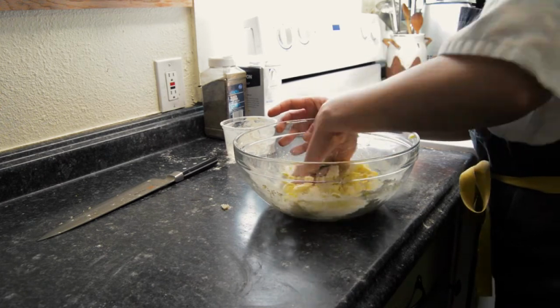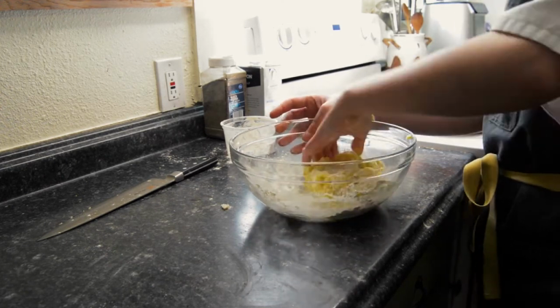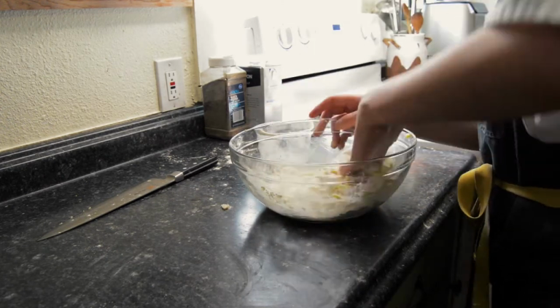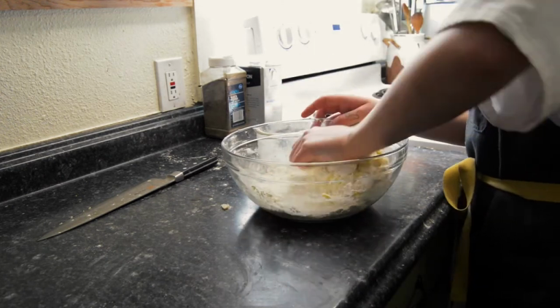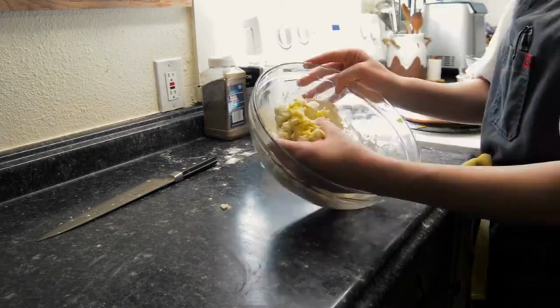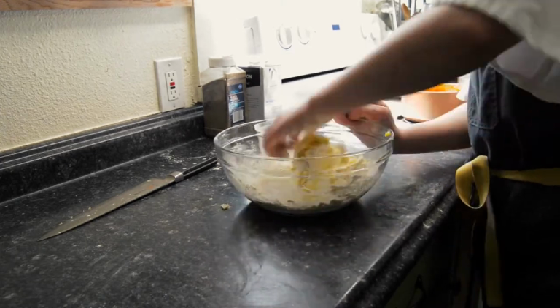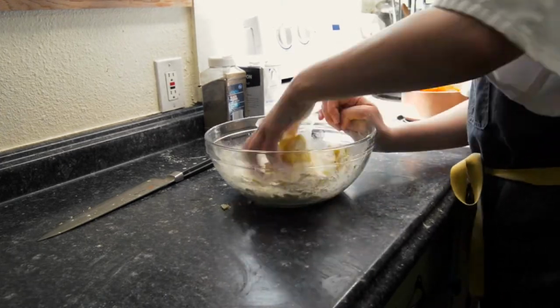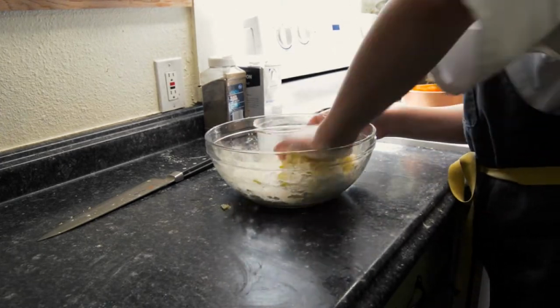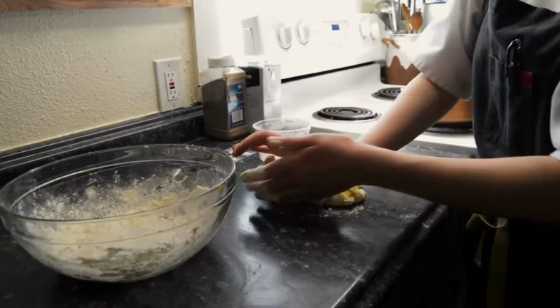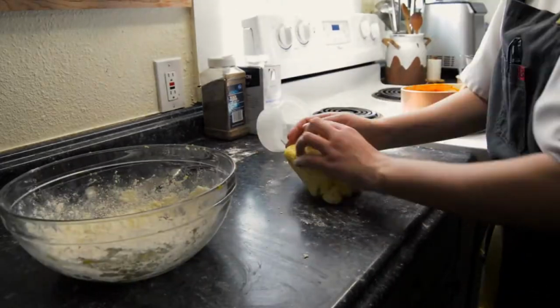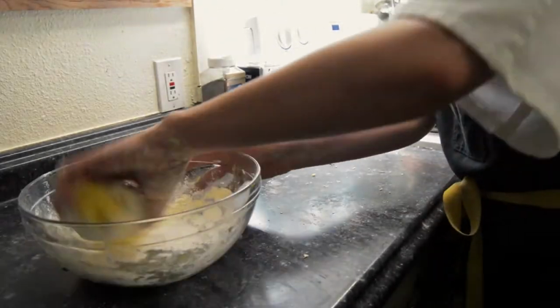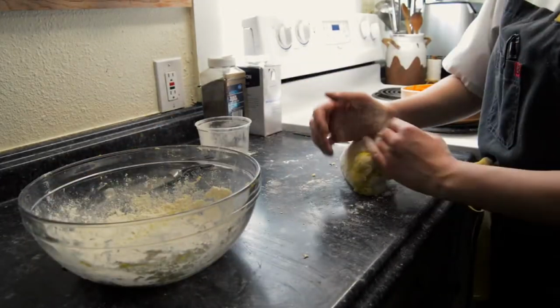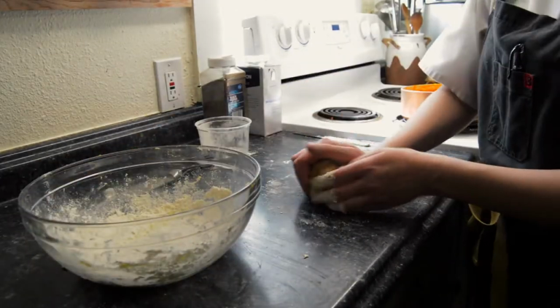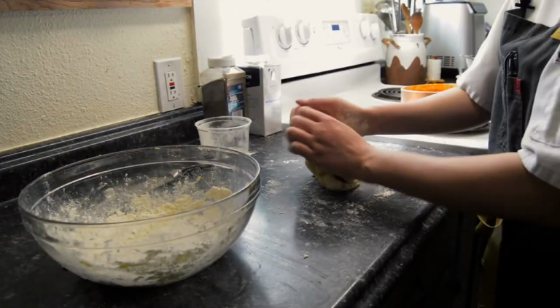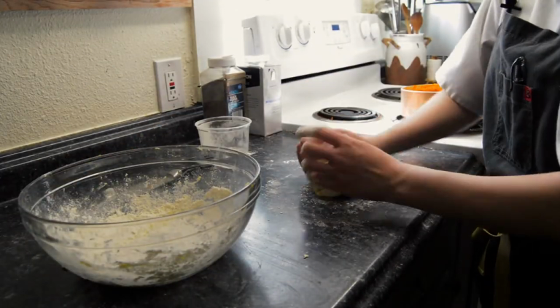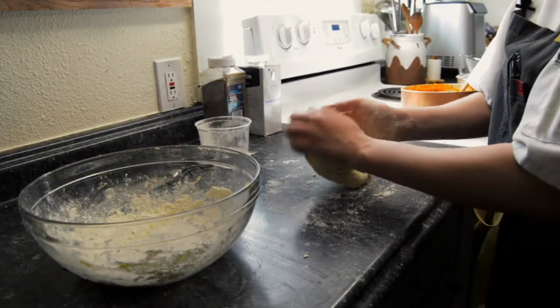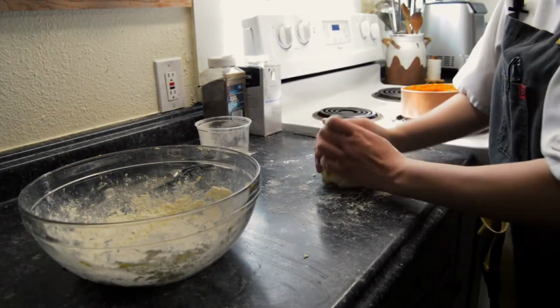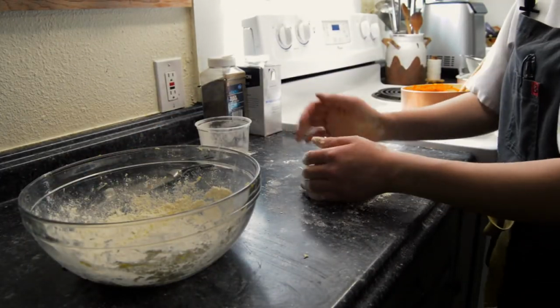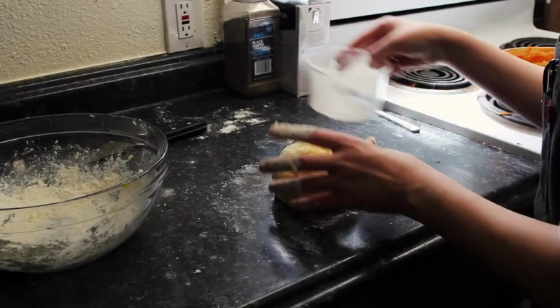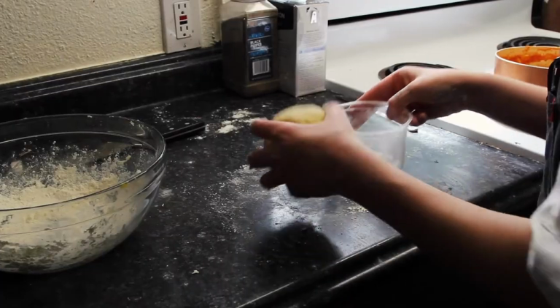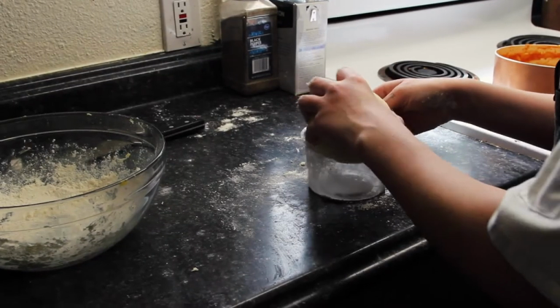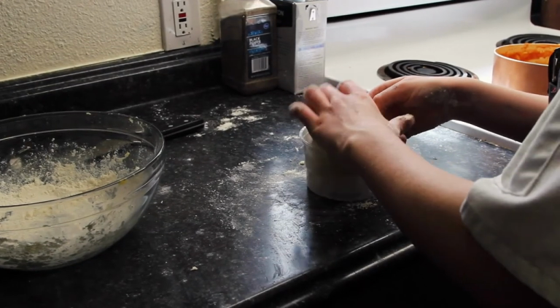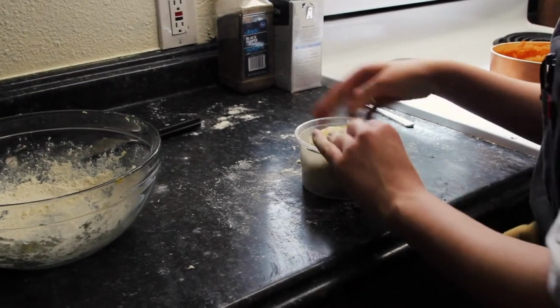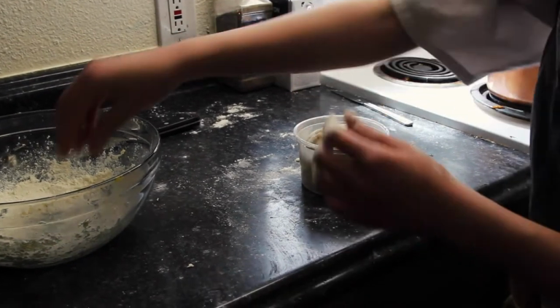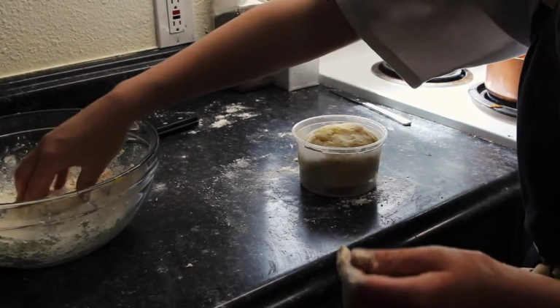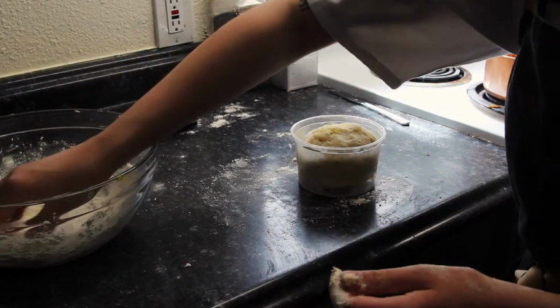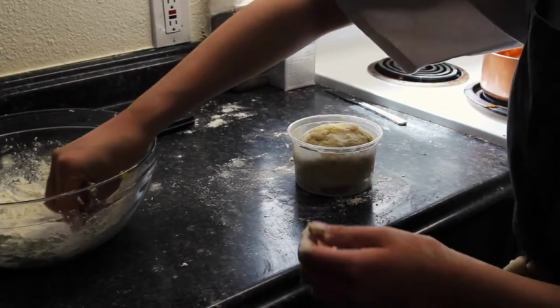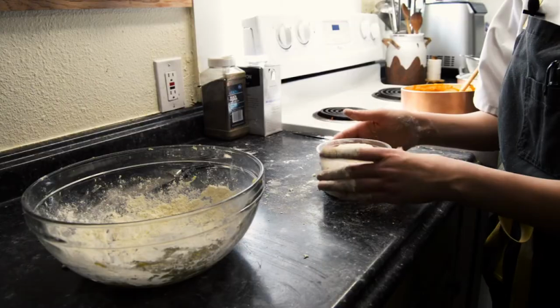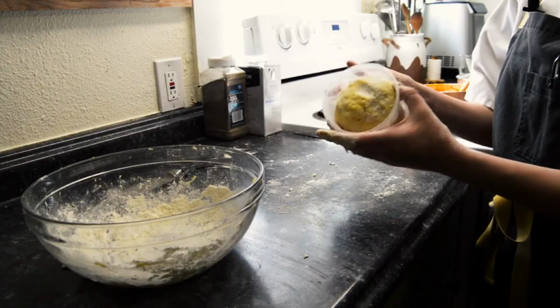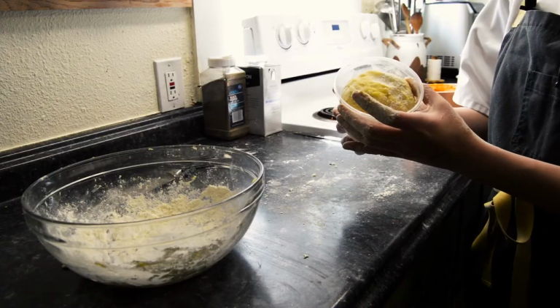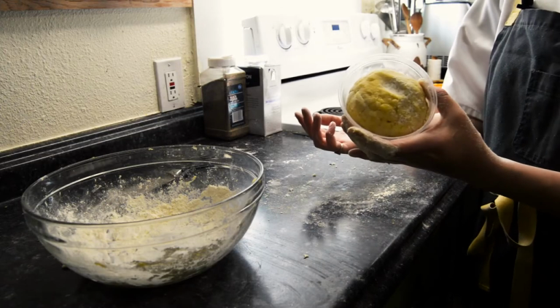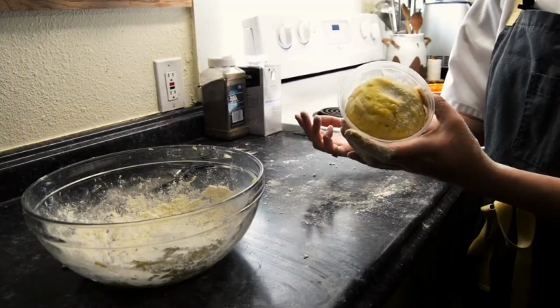Using local ingredients is really important because it stimulates your local economy. It's the place that you live in — you want to support the people around you. Put it in a container with a little bit of flour and then we'll put this in the fridge for about an hour.